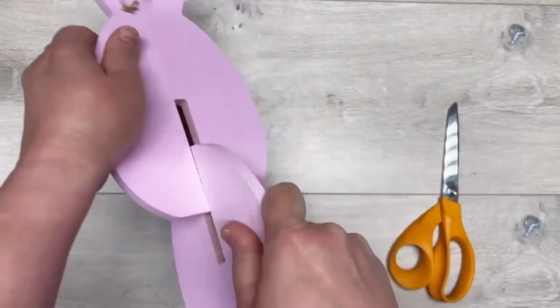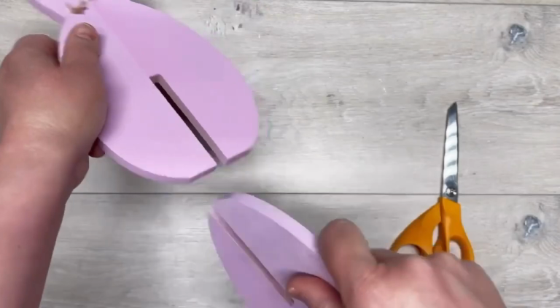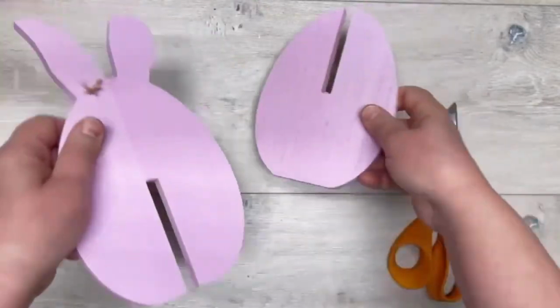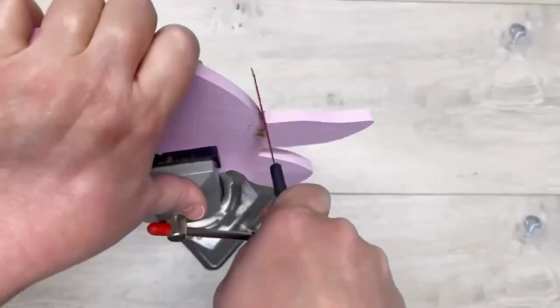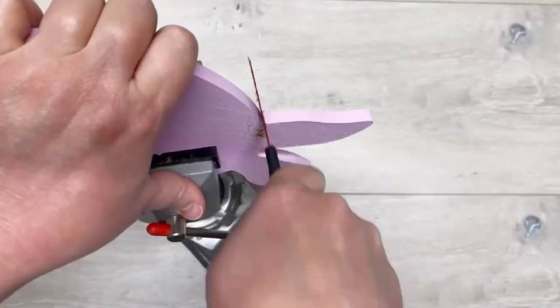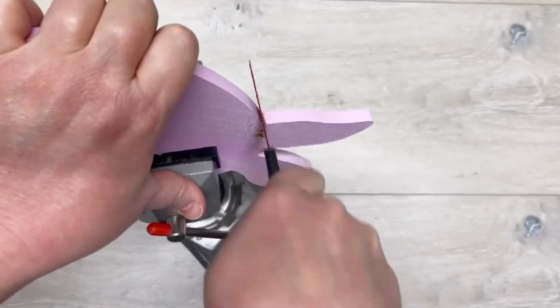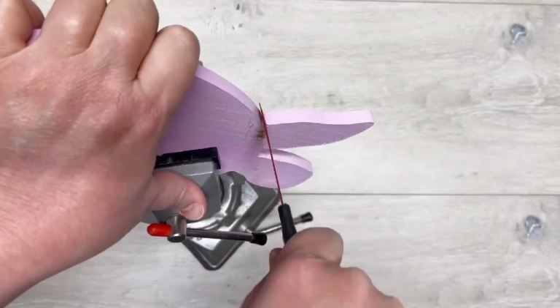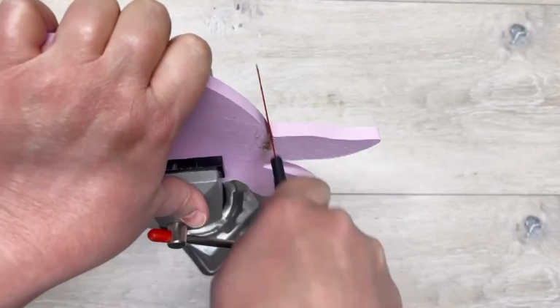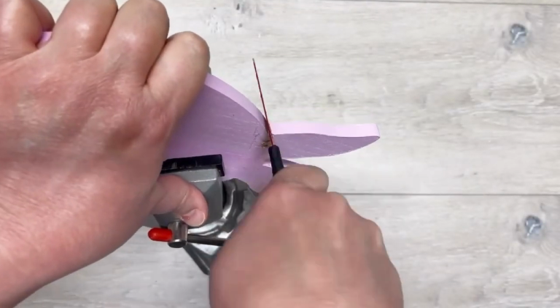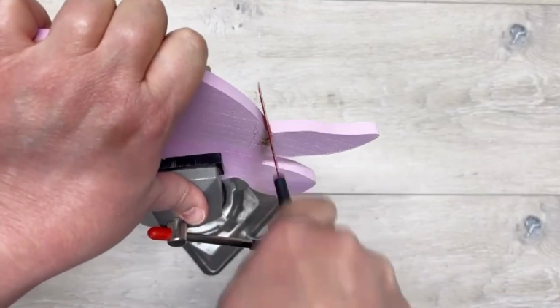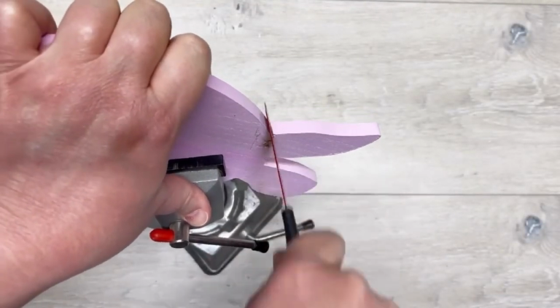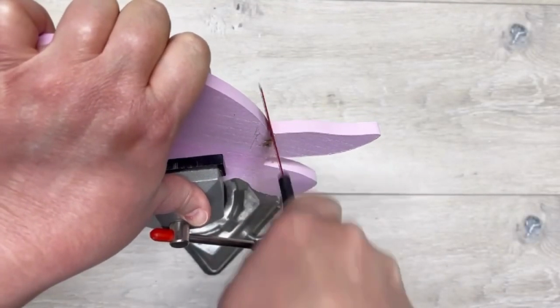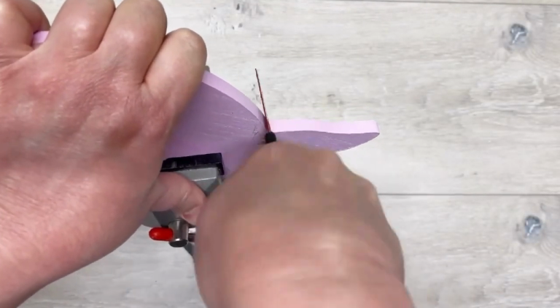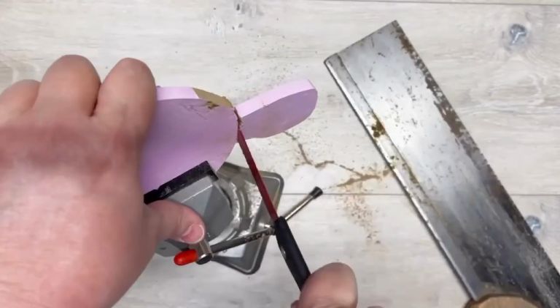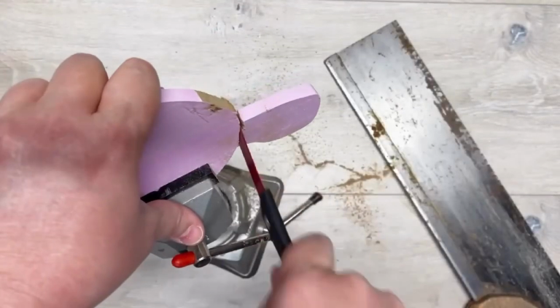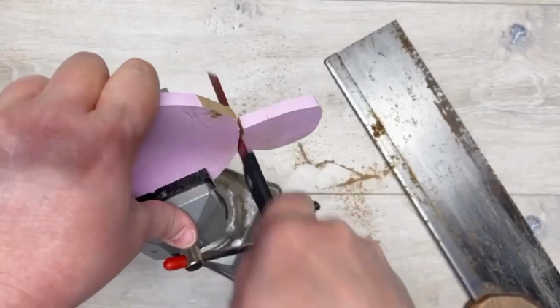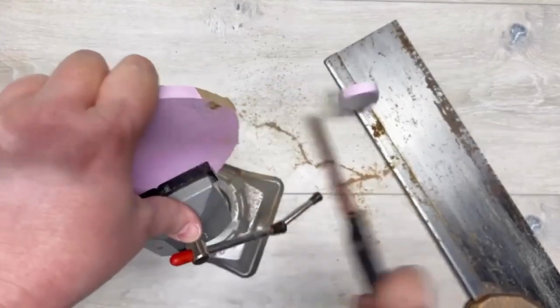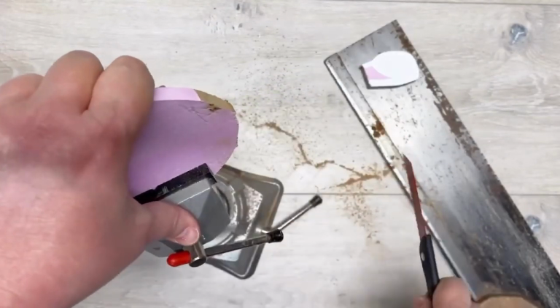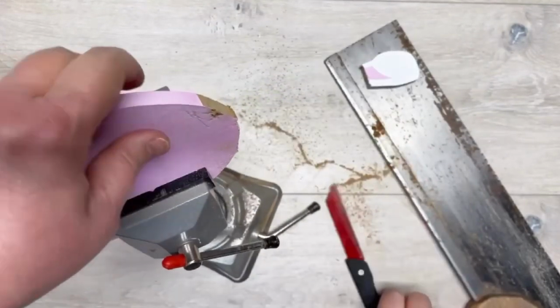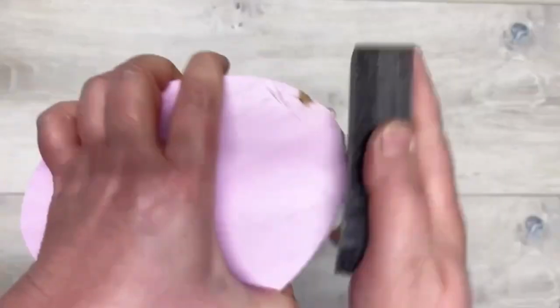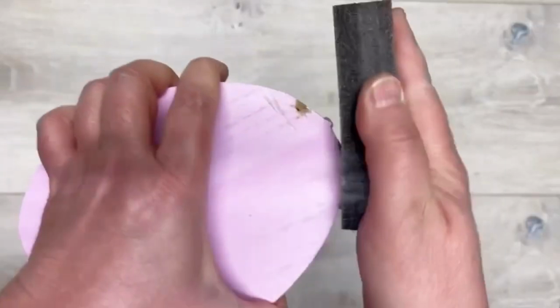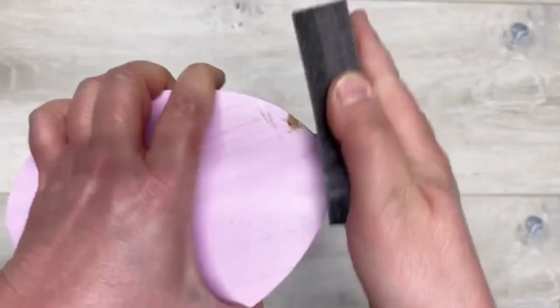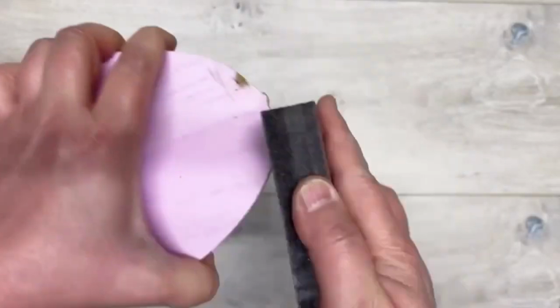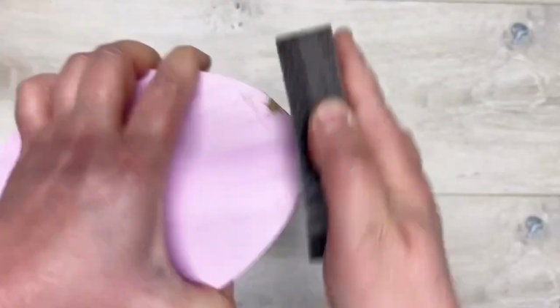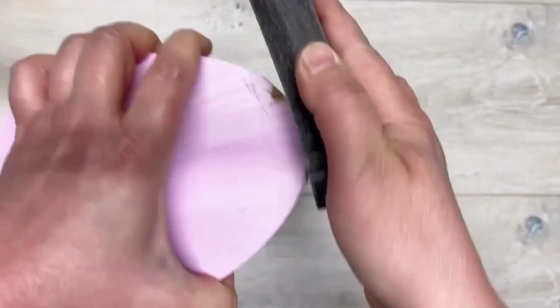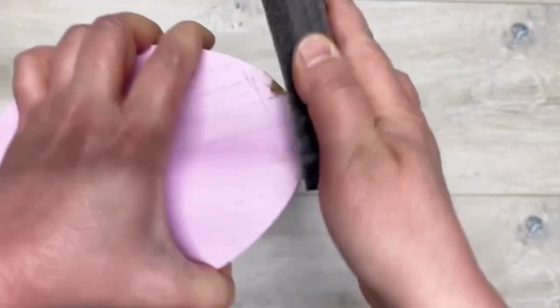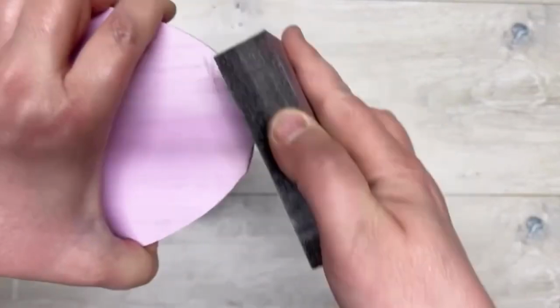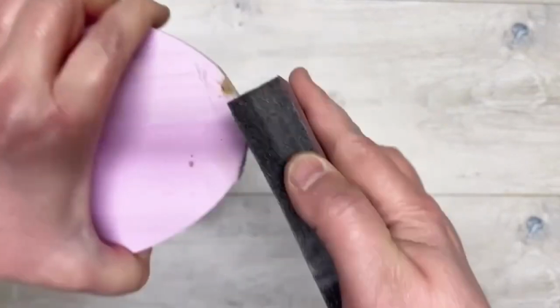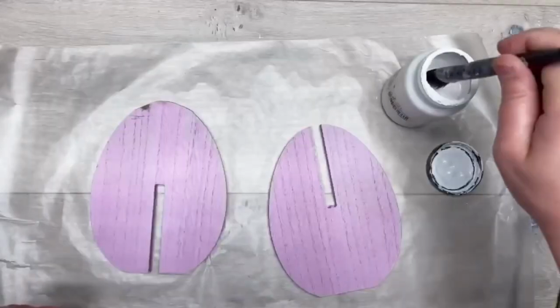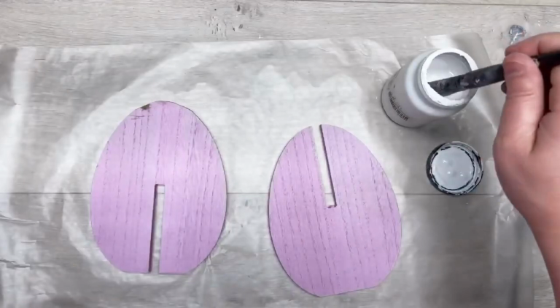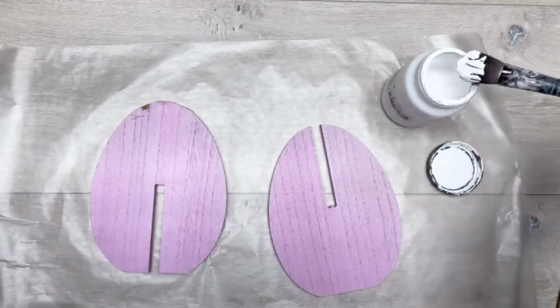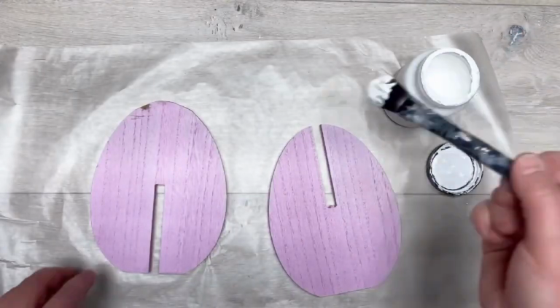We're going to saw off the ears. I know they were adorable but it's okay - time for transformation! And then I sanded the top.